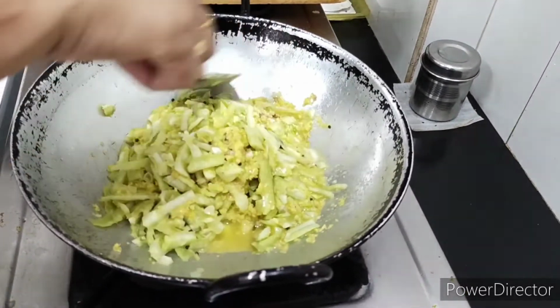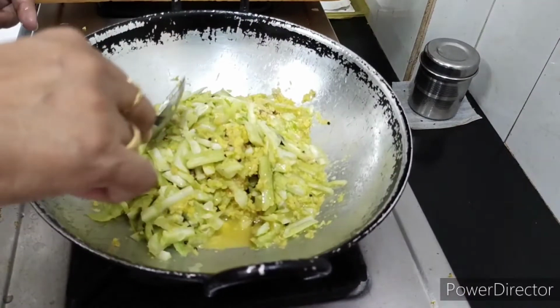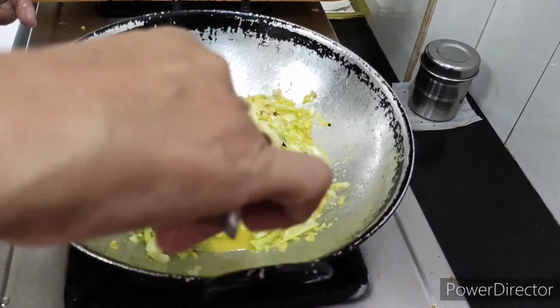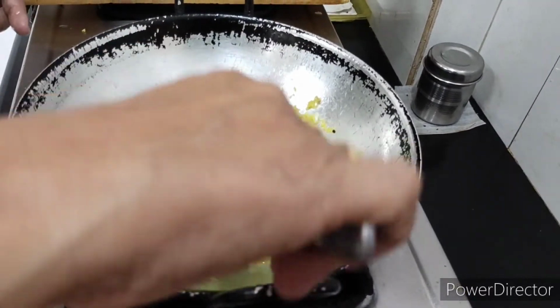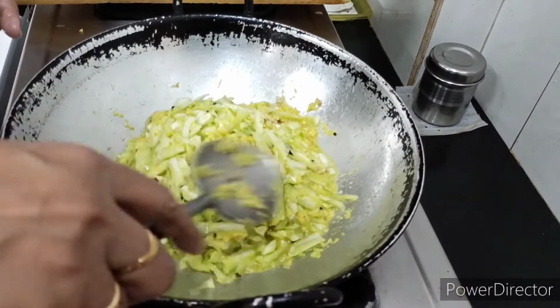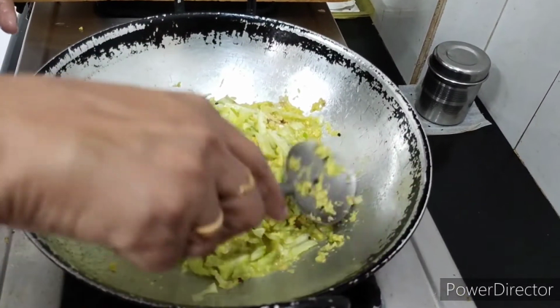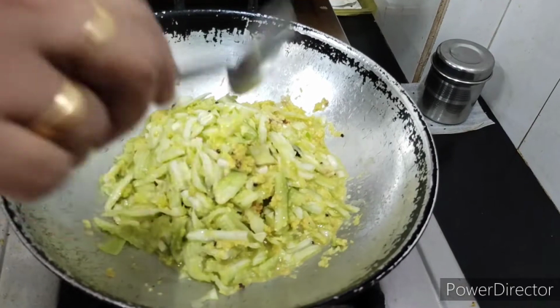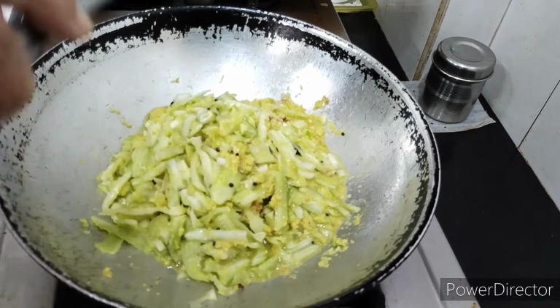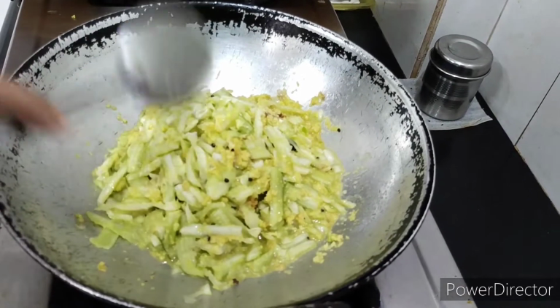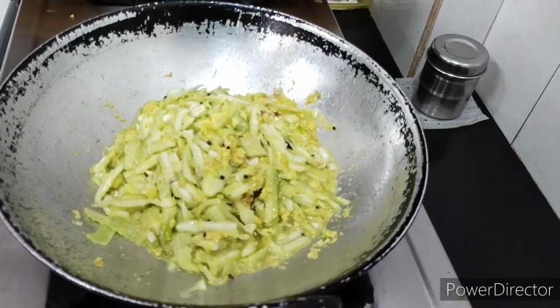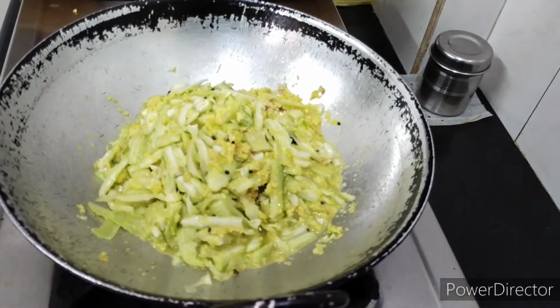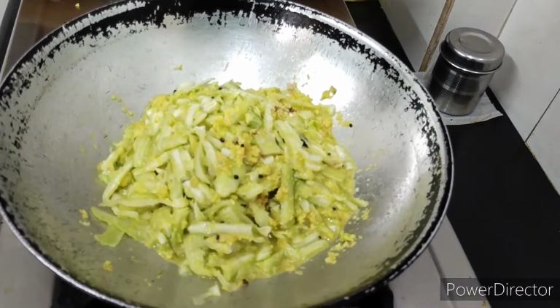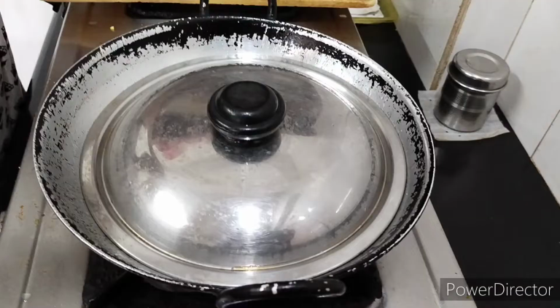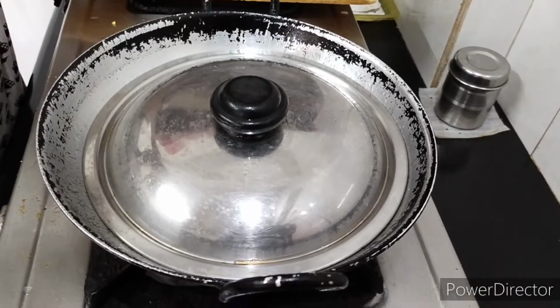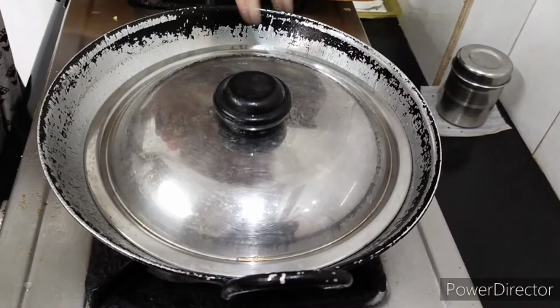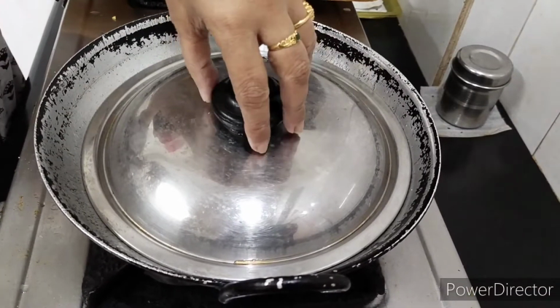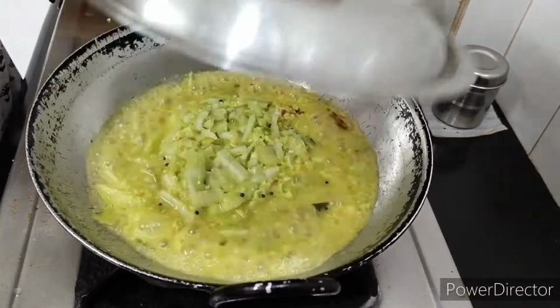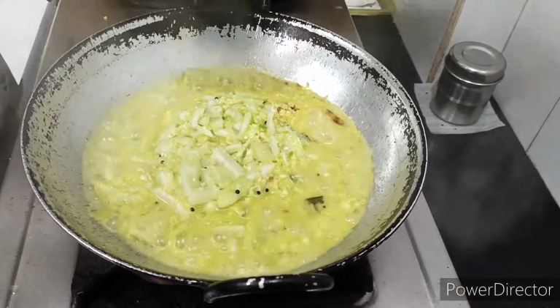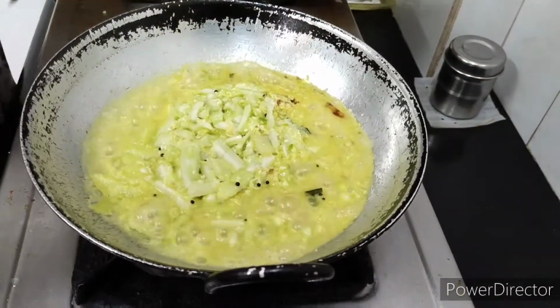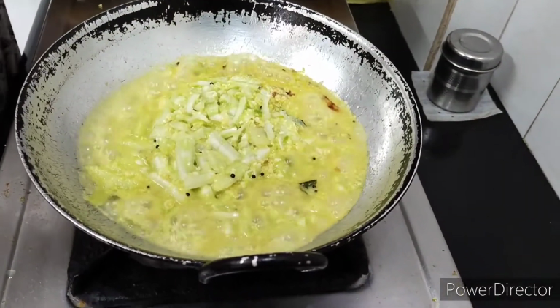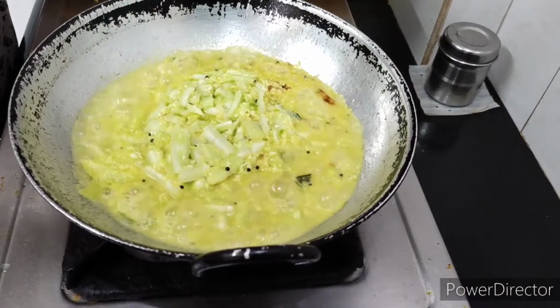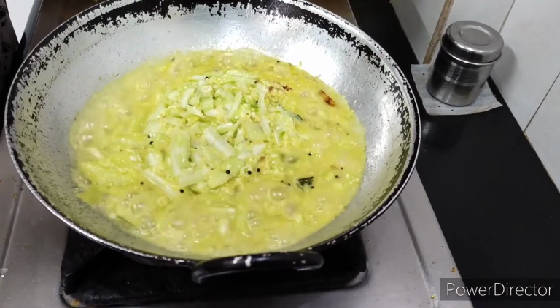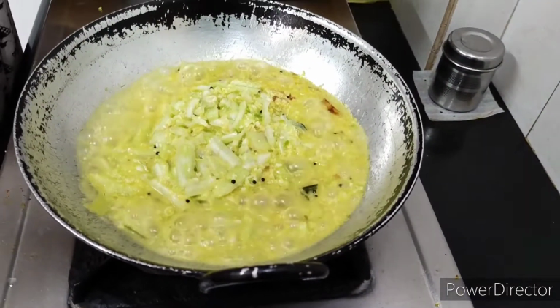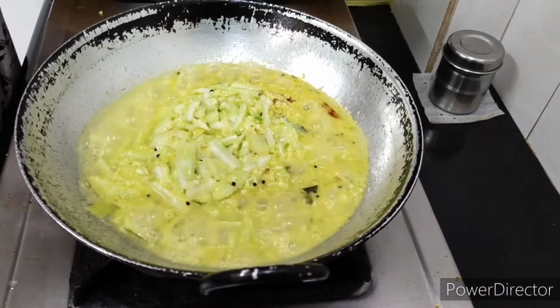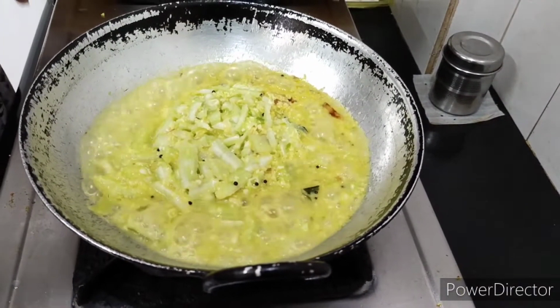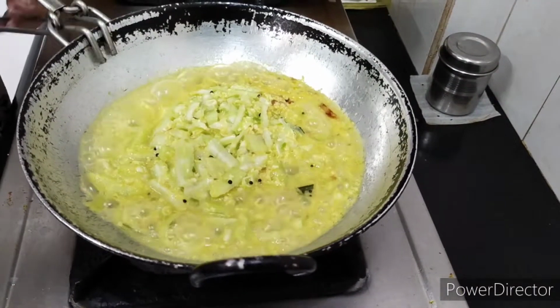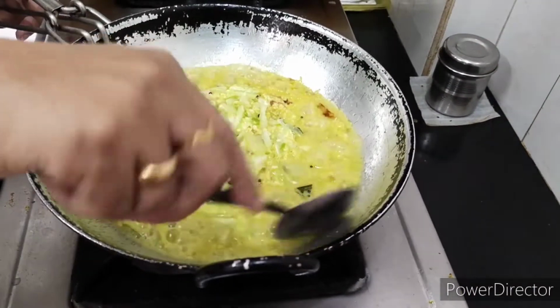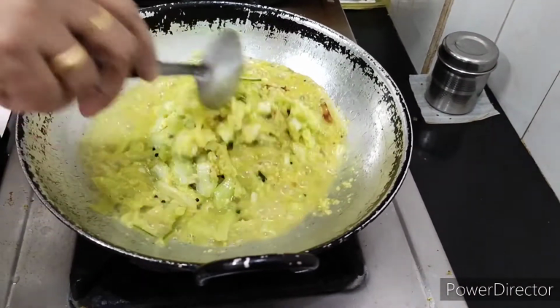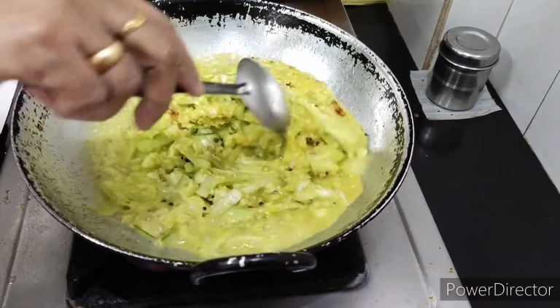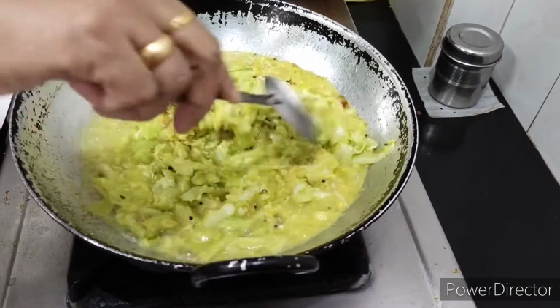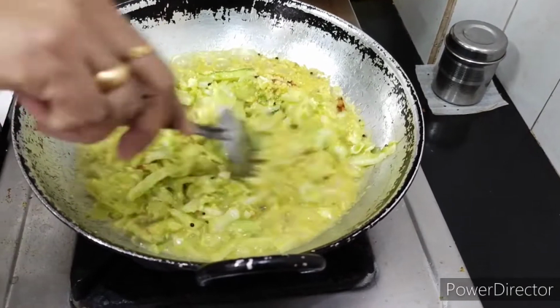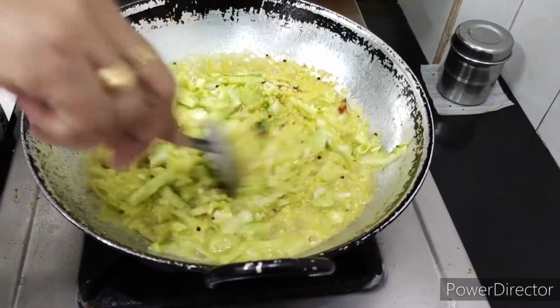We need to add the flour. We will add the flour and cook it.